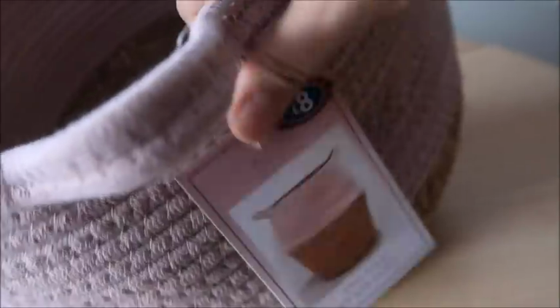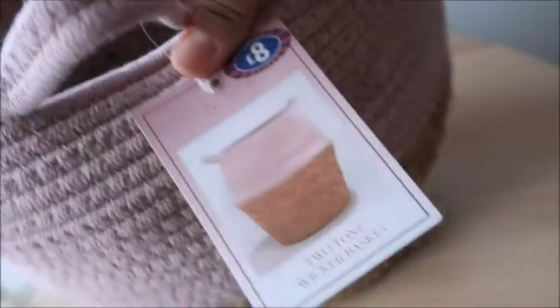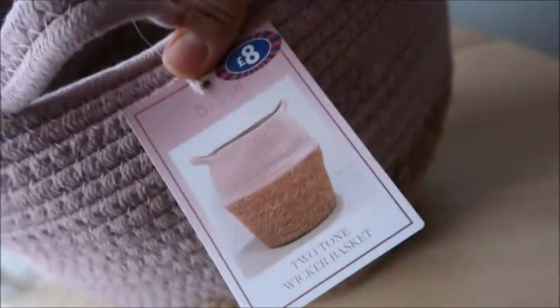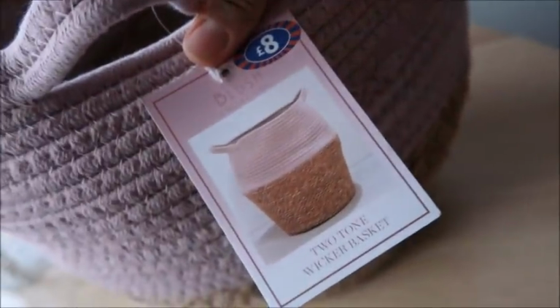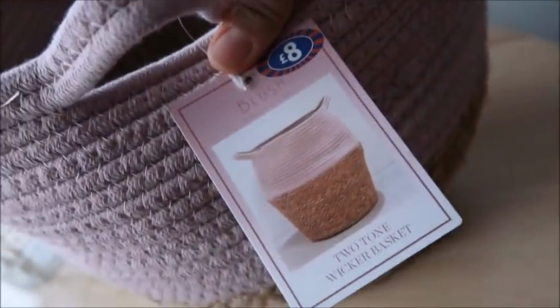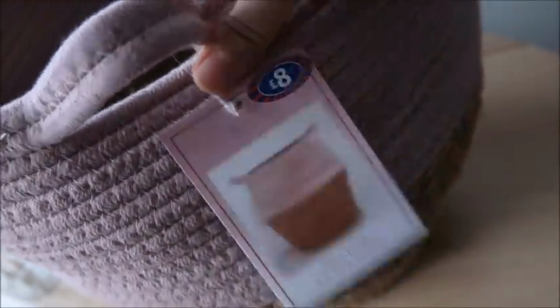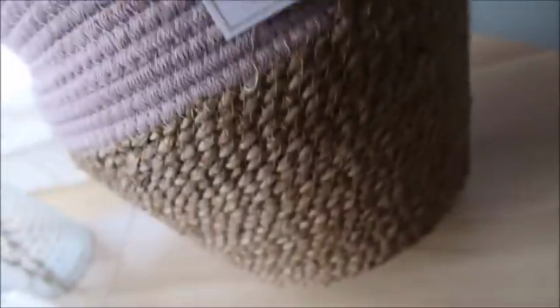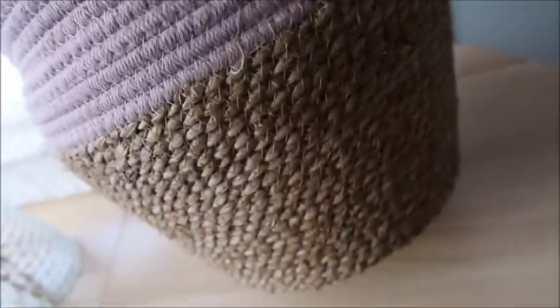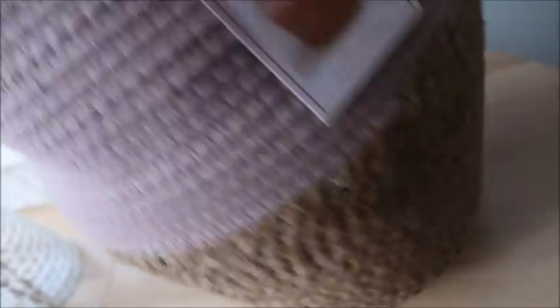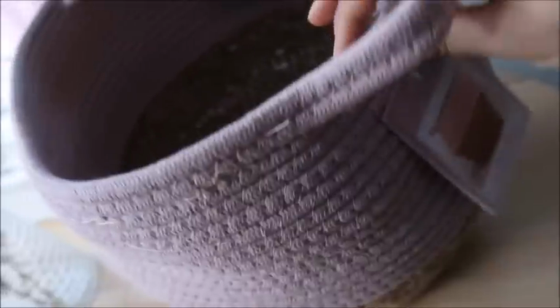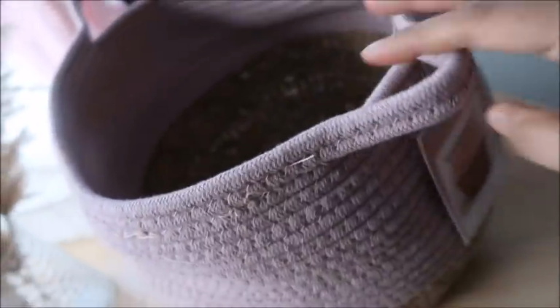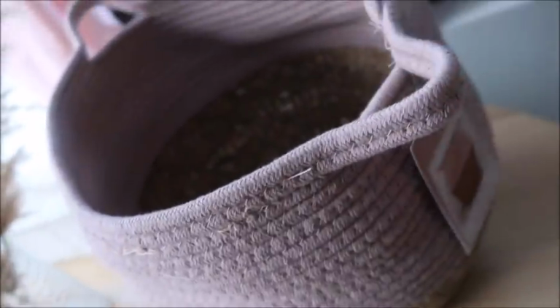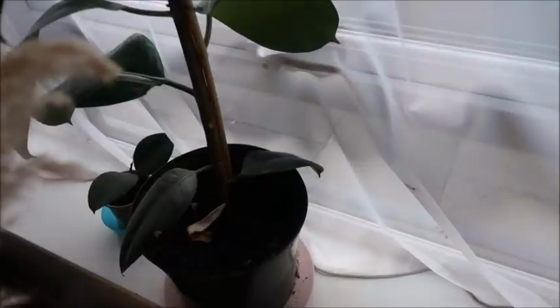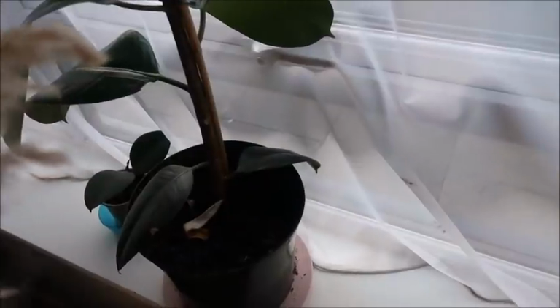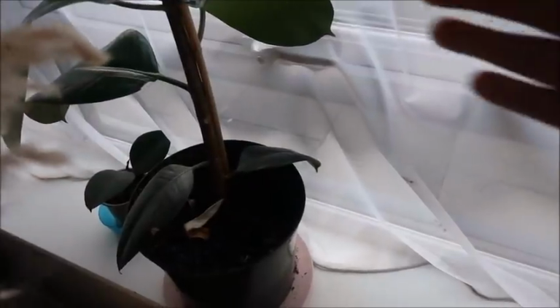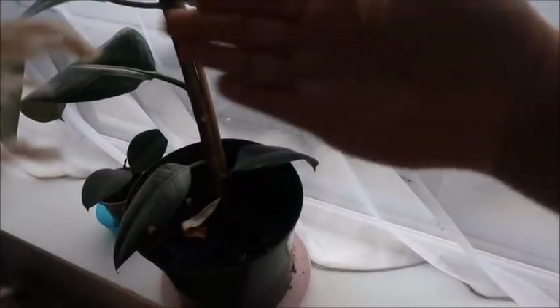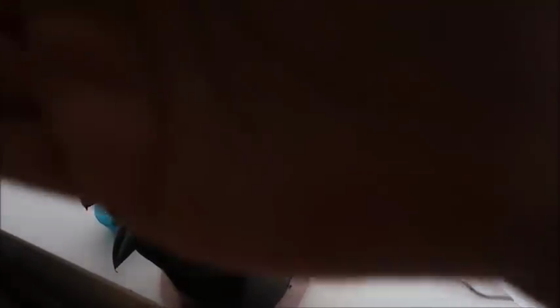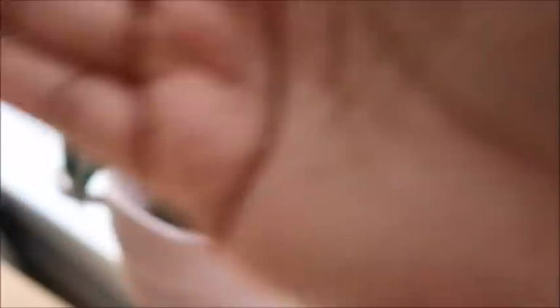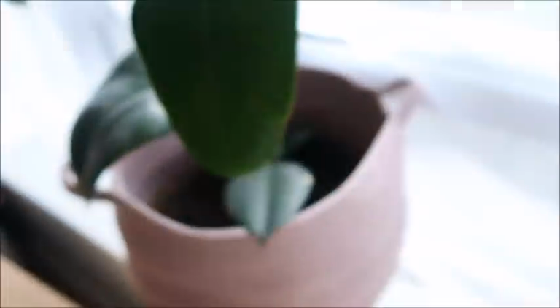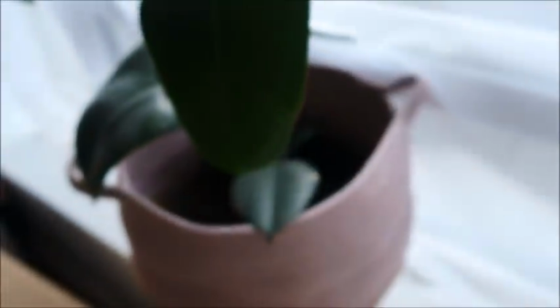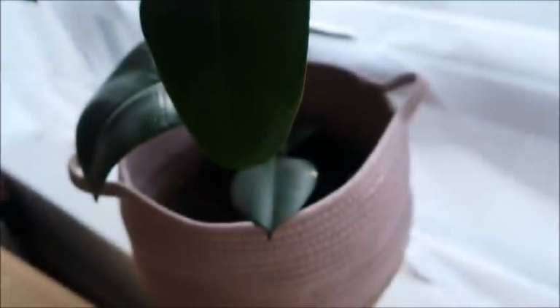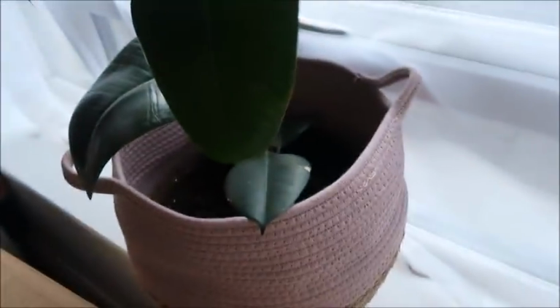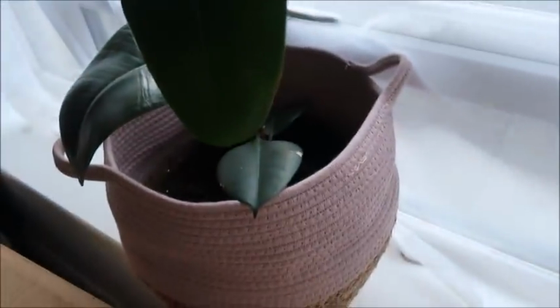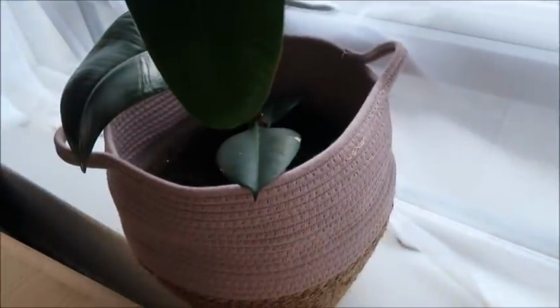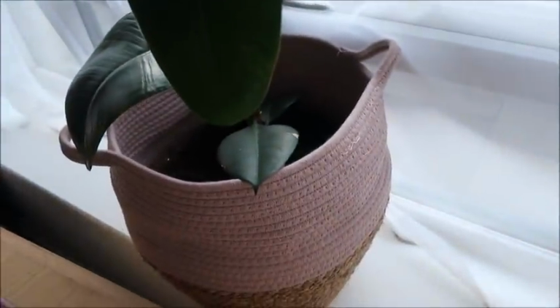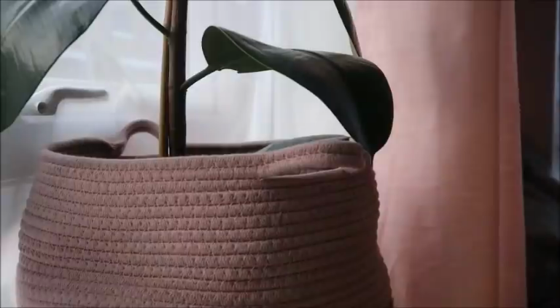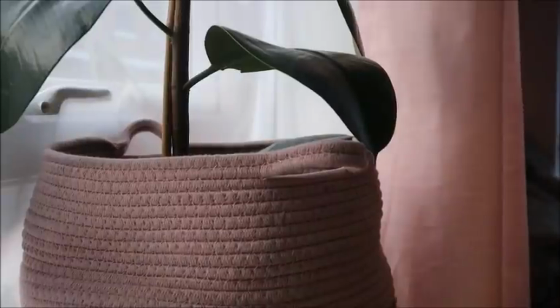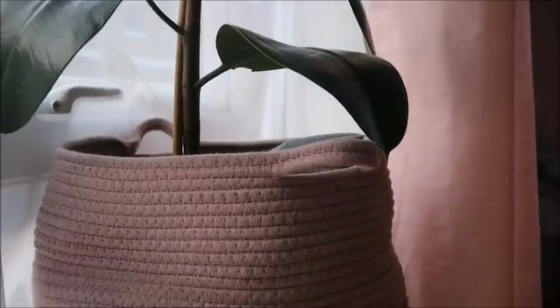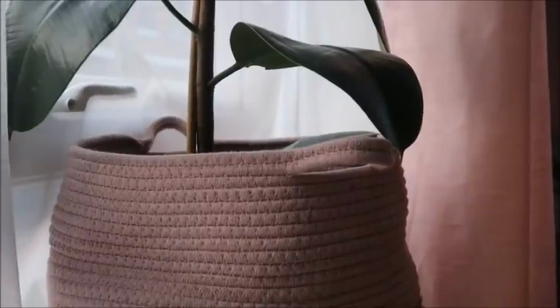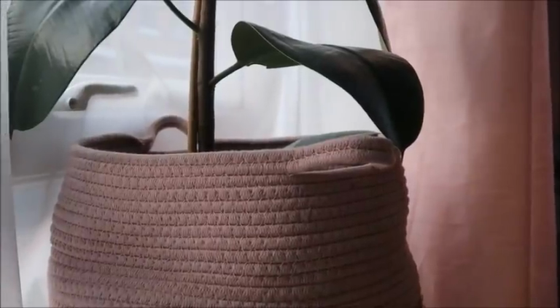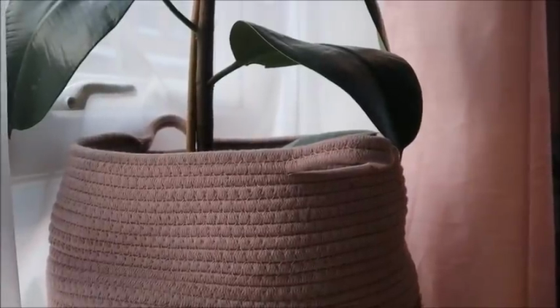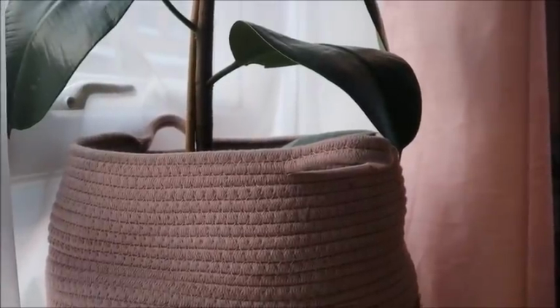I bought this wicker basket from B&M a while back — I shared it in a haul — and I've only now put my rubber plant in it. Doesn't it look absolutely gorgeous, mashallah!